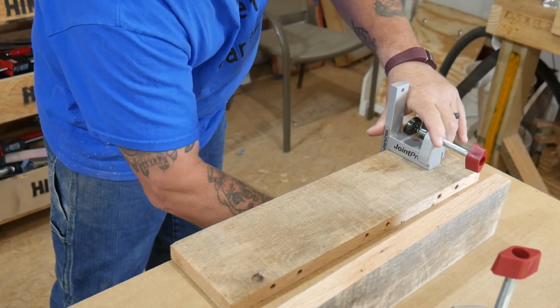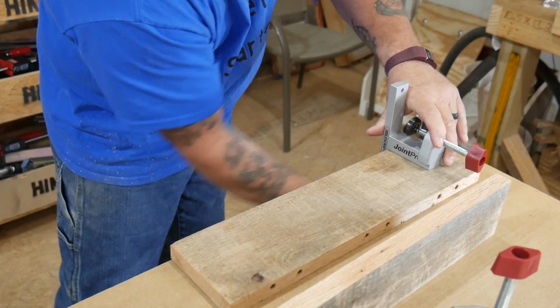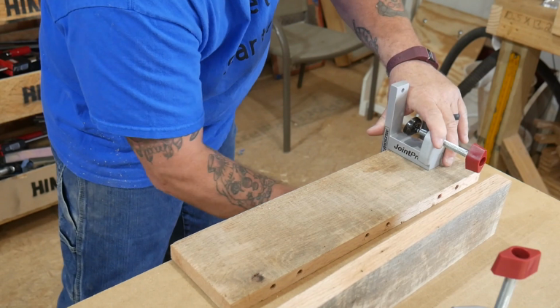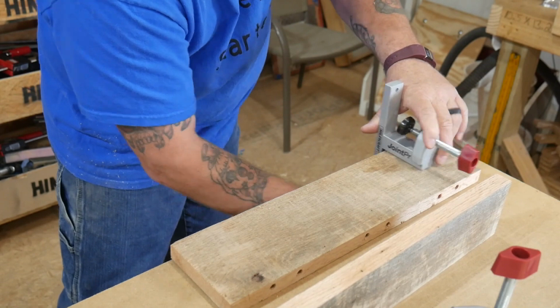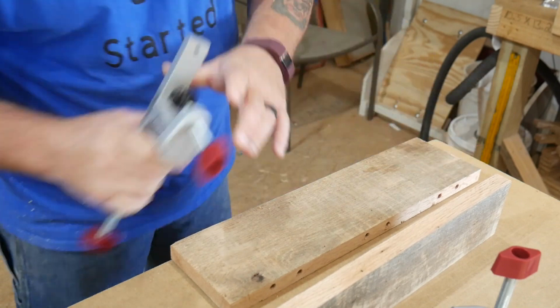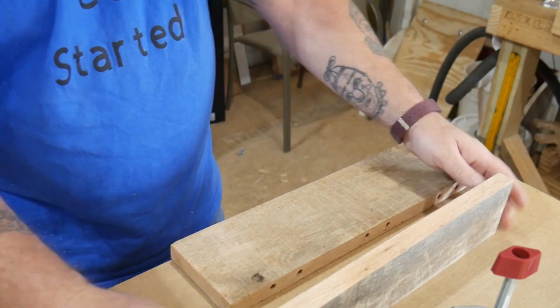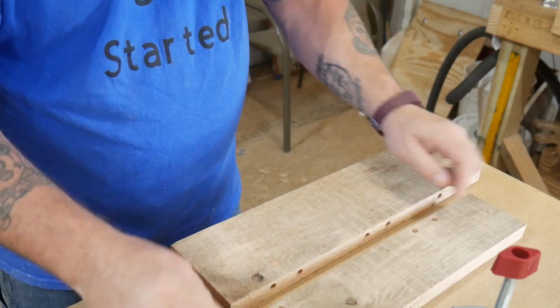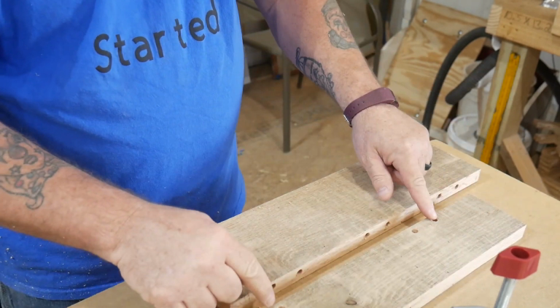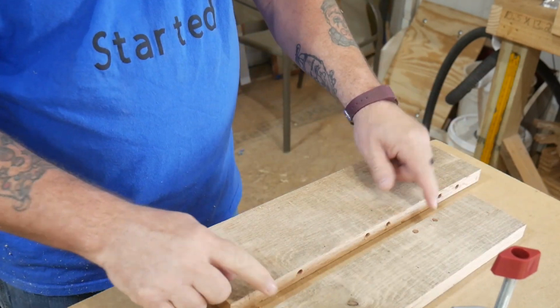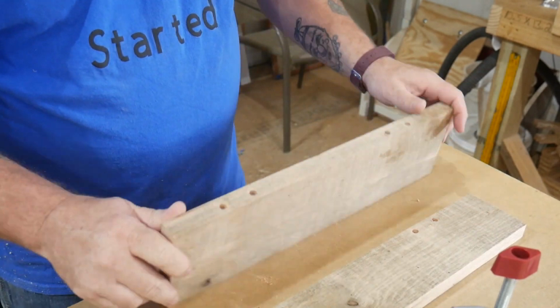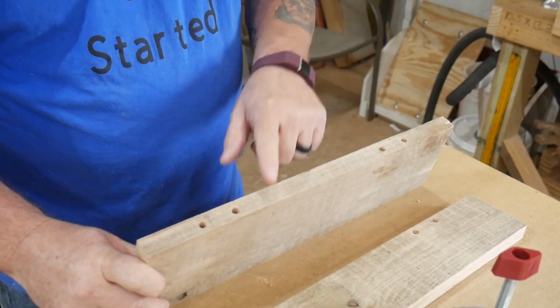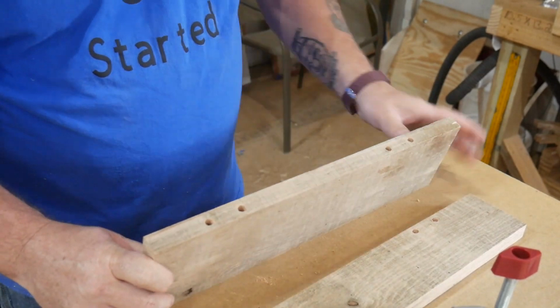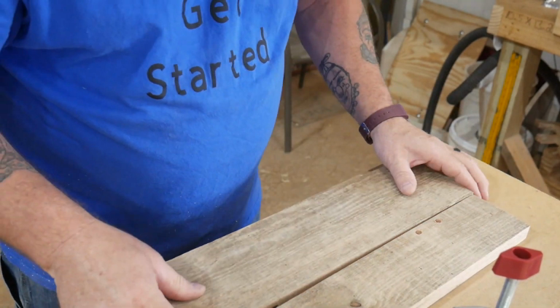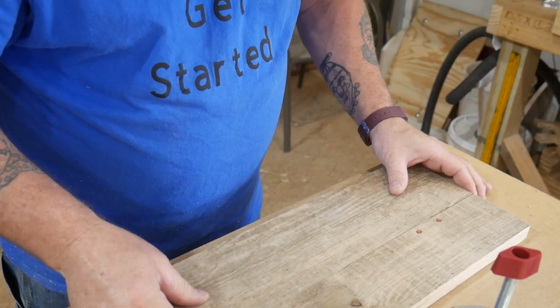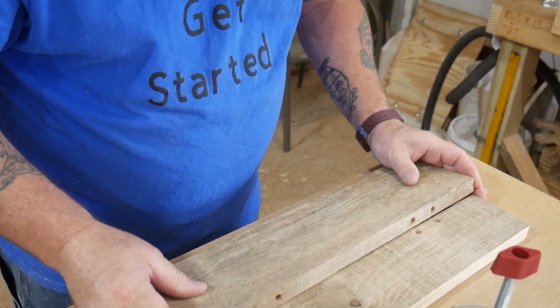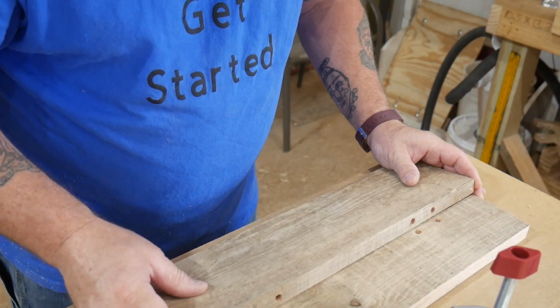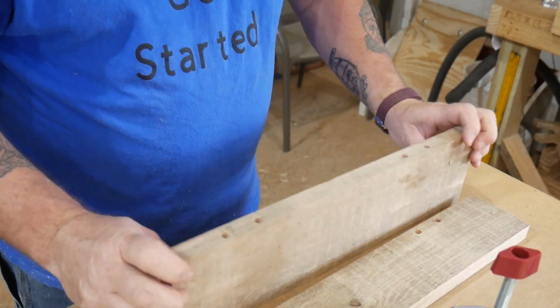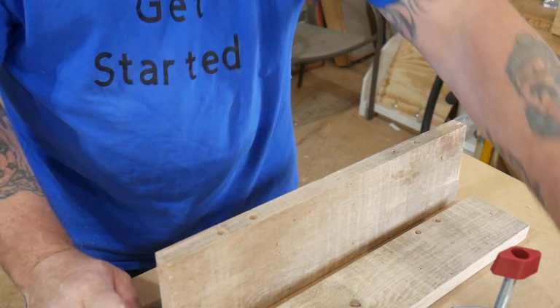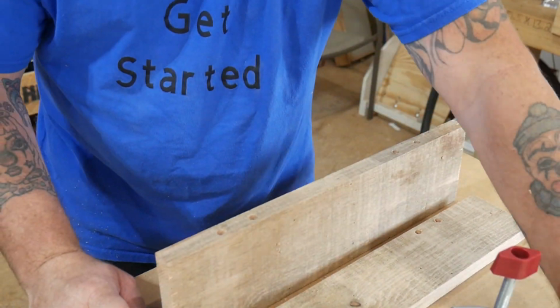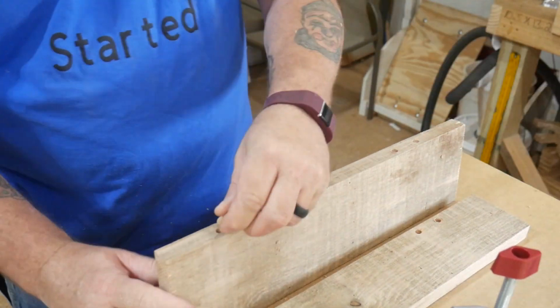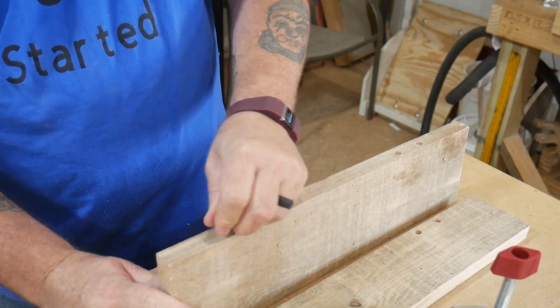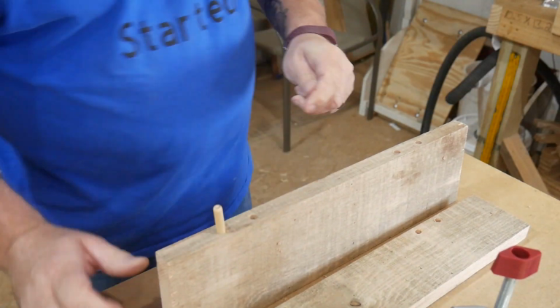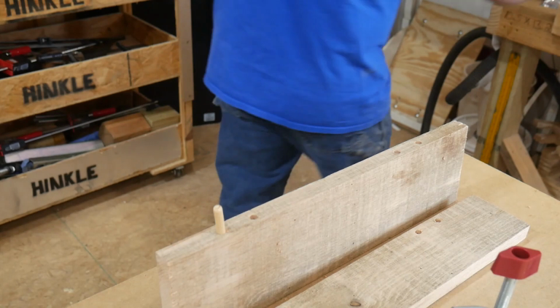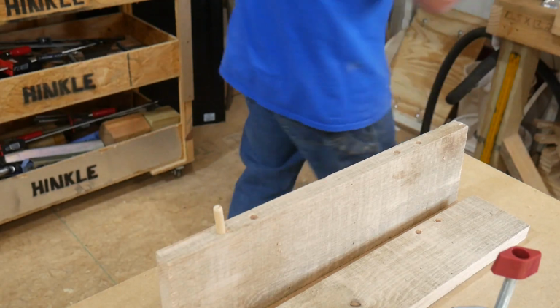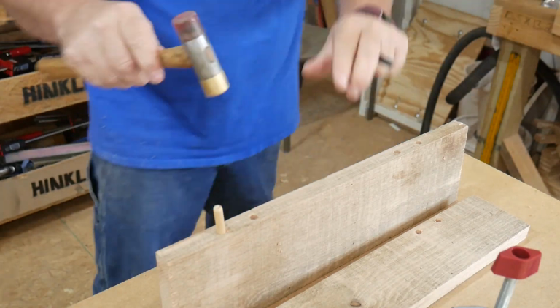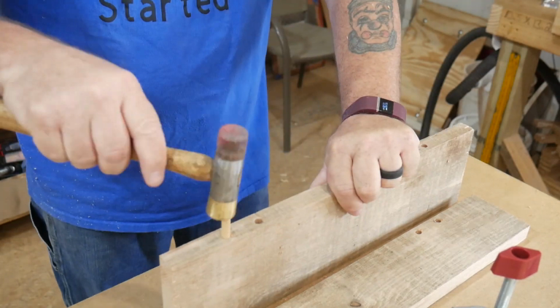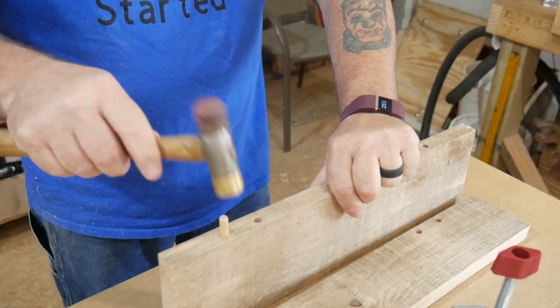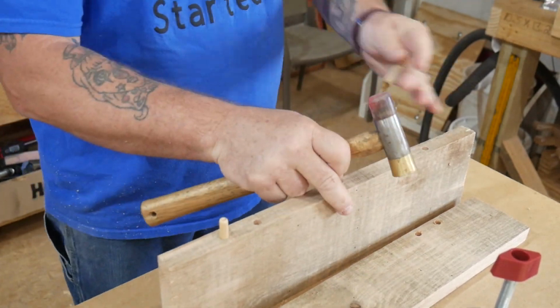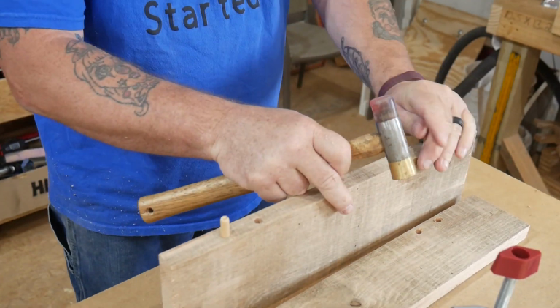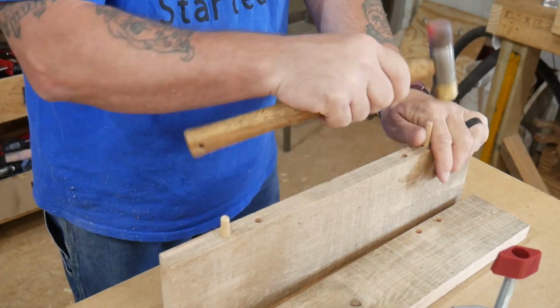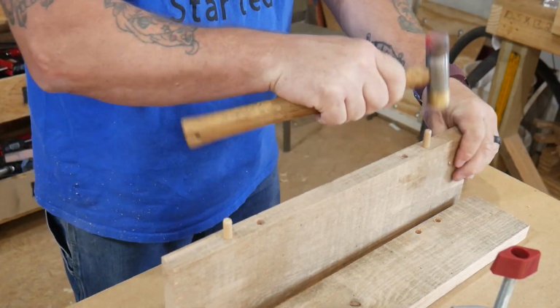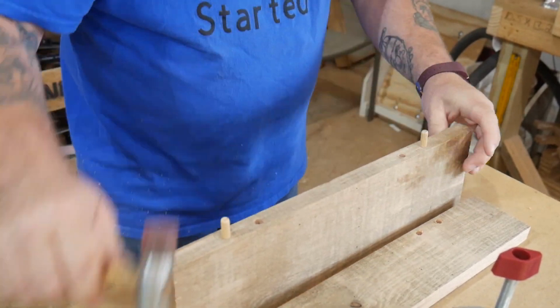Loosen up the clamps. And as you can see, those are also in line. What an awesome tool.